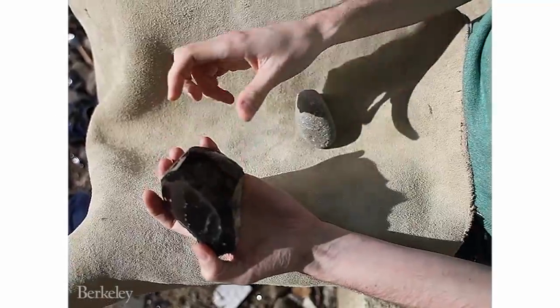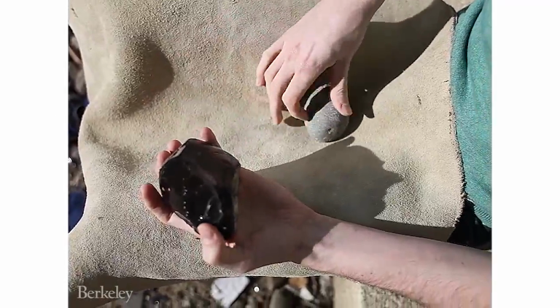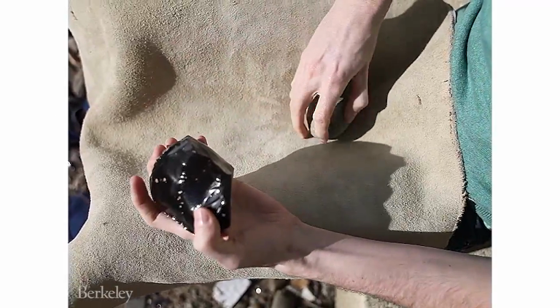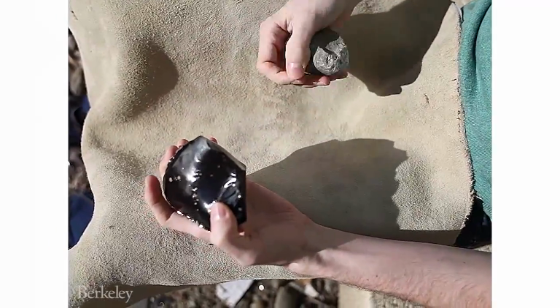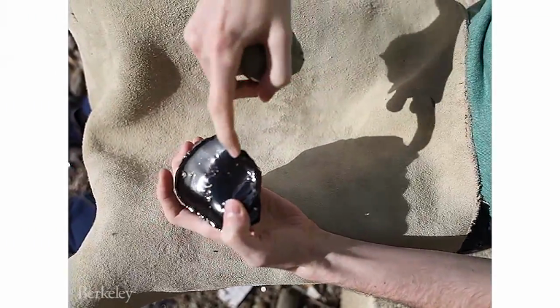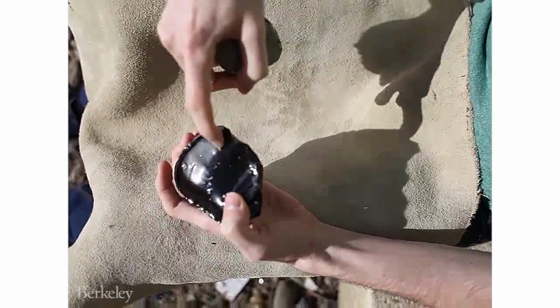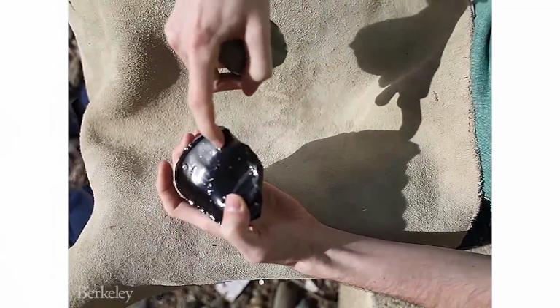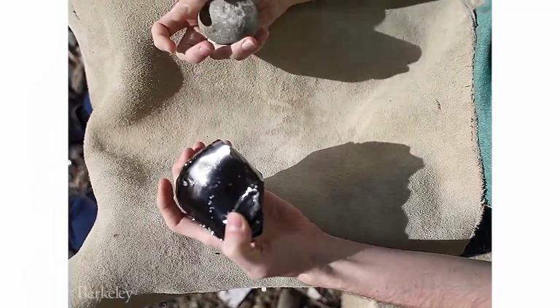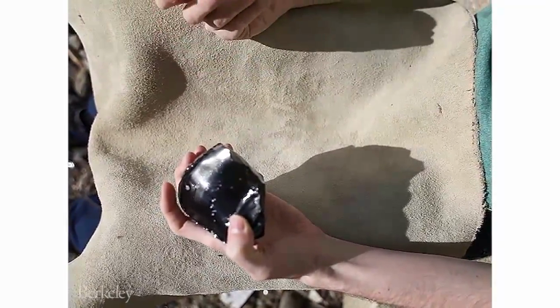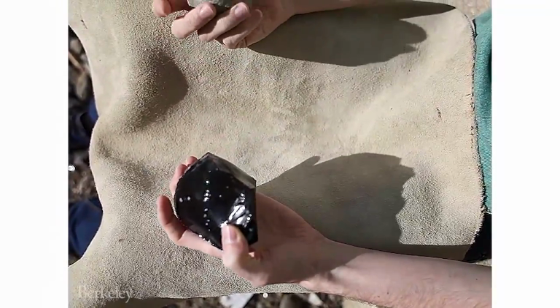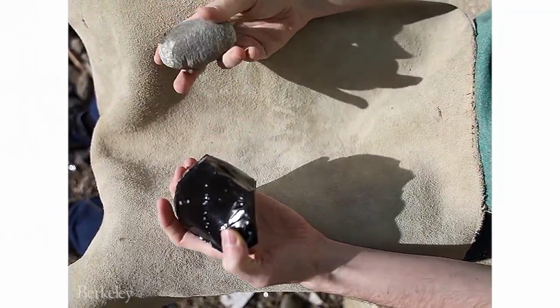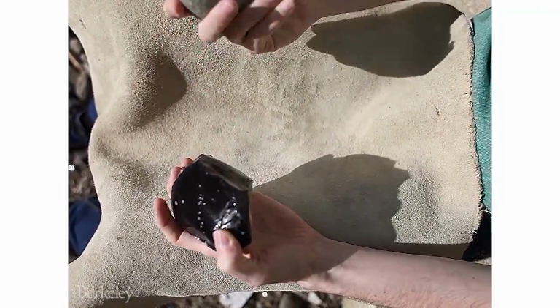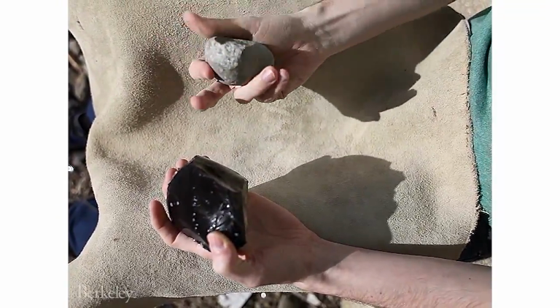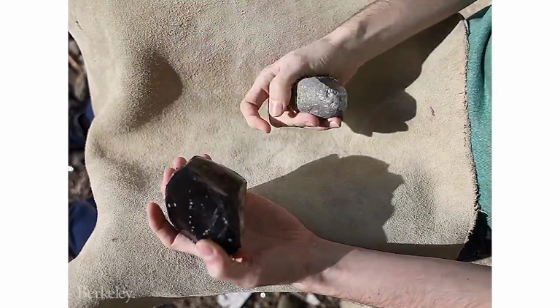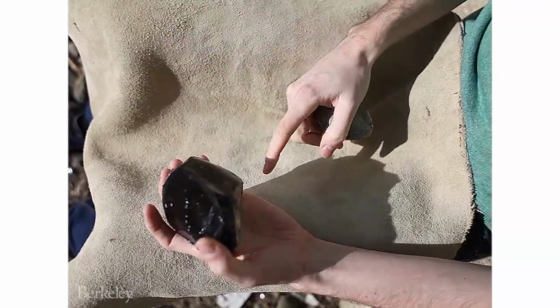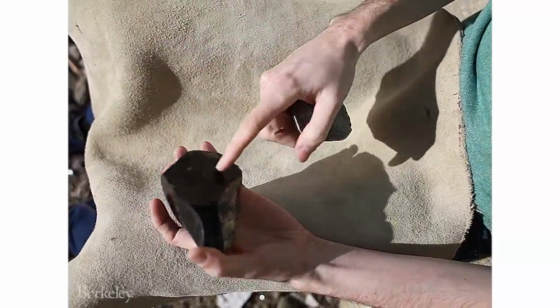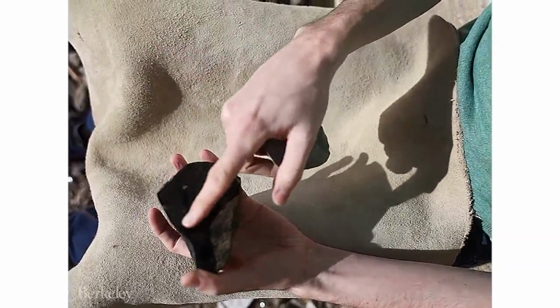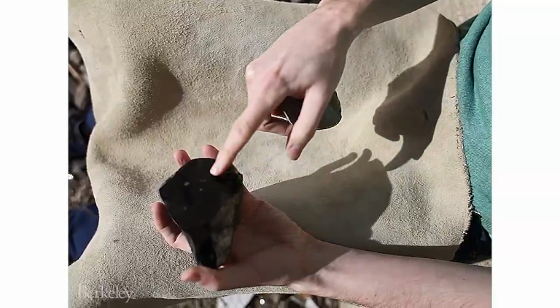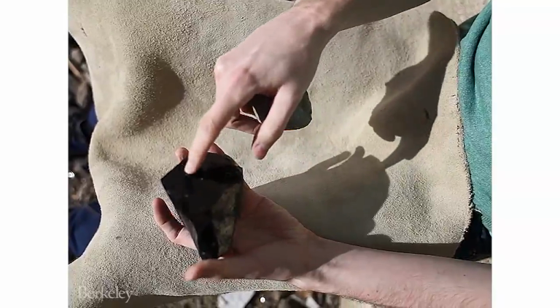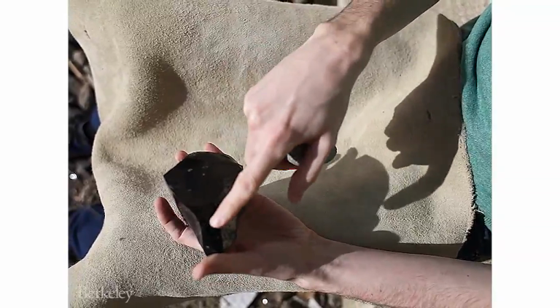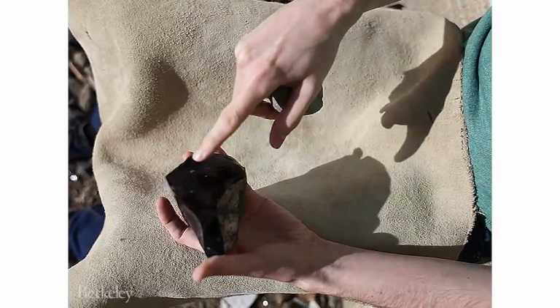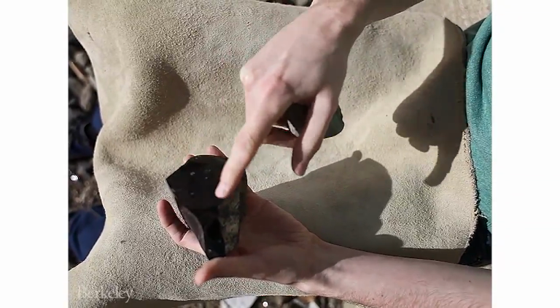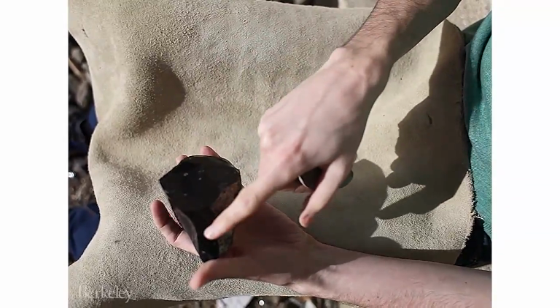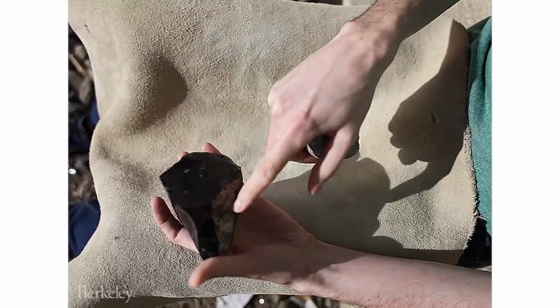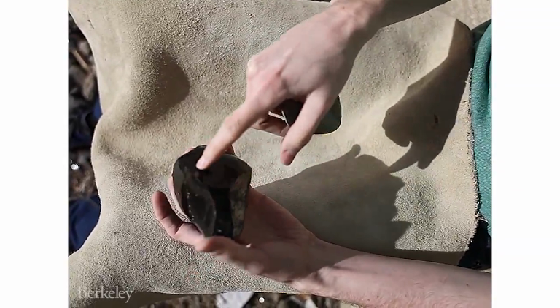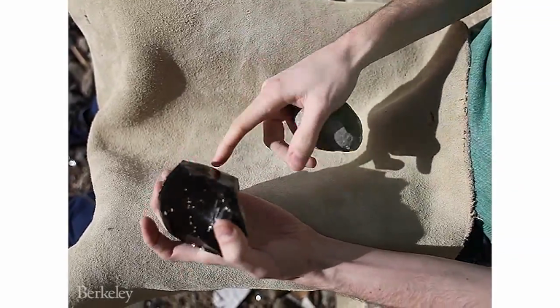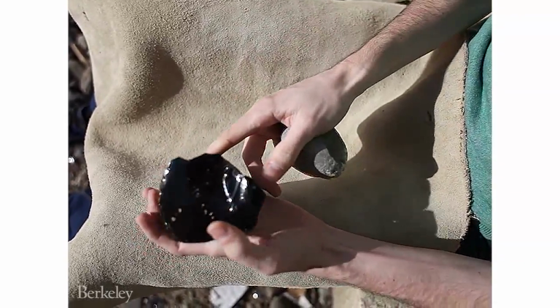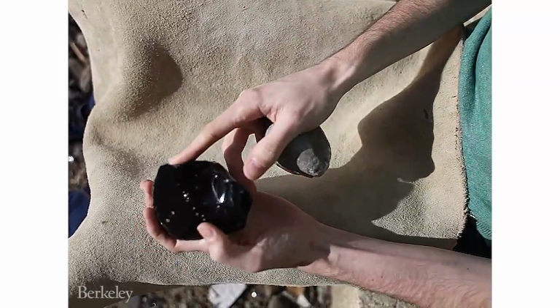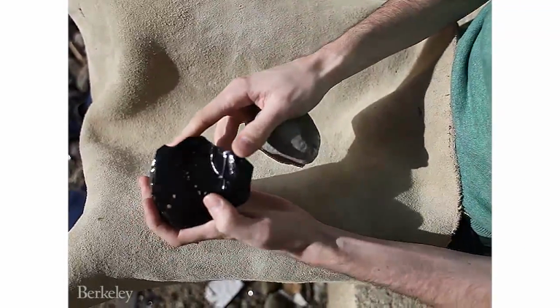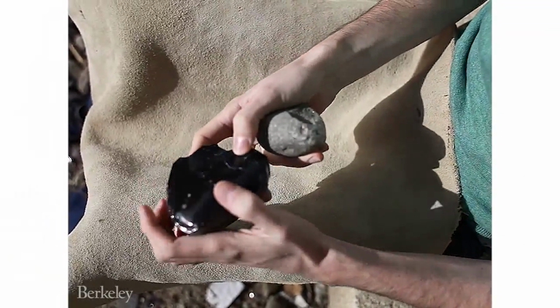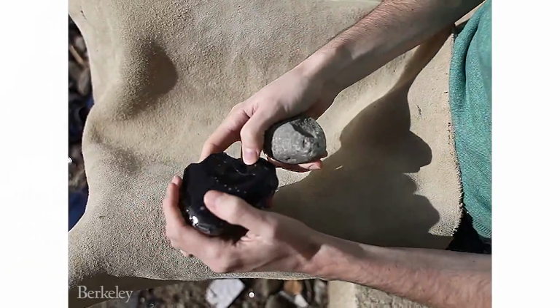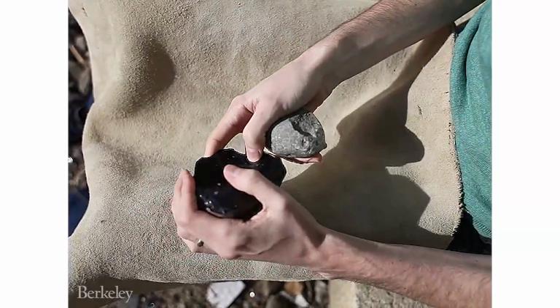The idea is that I'll strike on the edge — about half an inch from the edge with the hammerstone — and then a flake is going to be dislodged from this face with cutting edges around the side of it. I'll show you that process now.